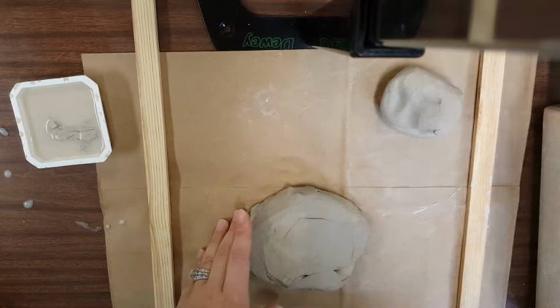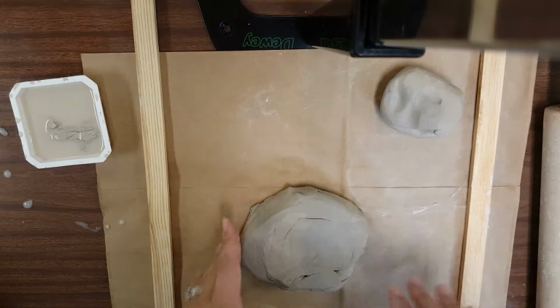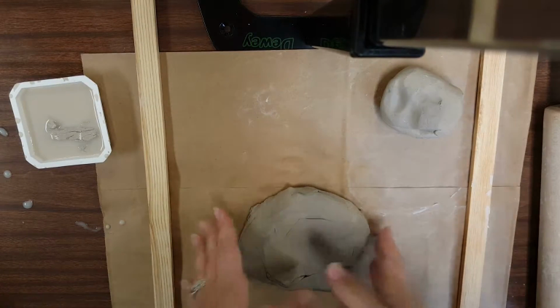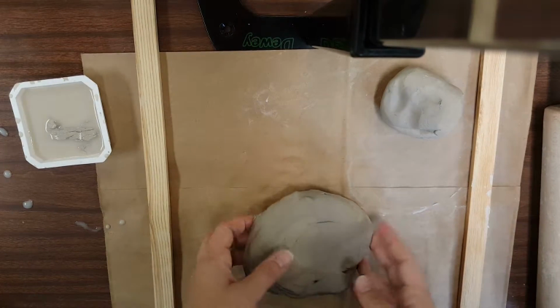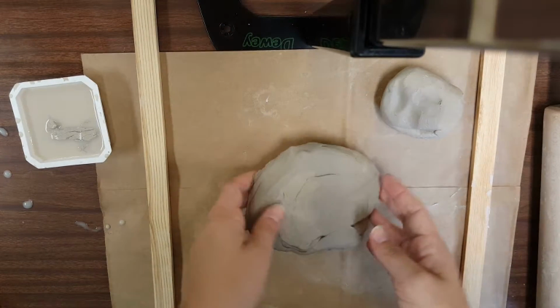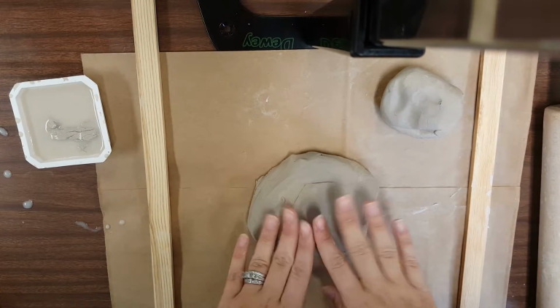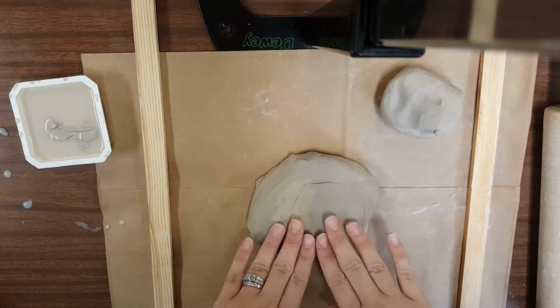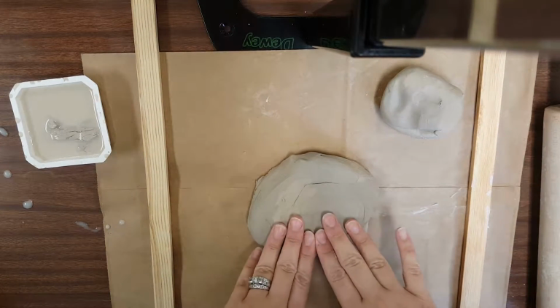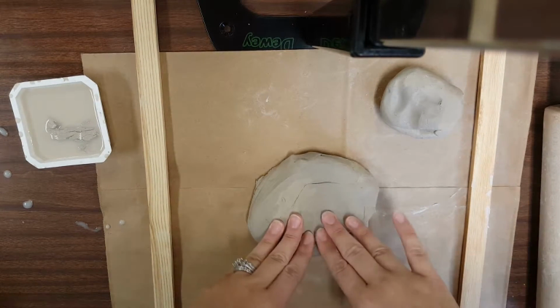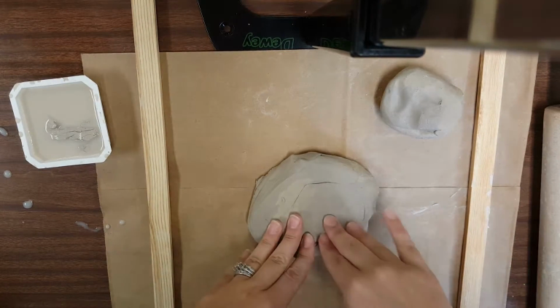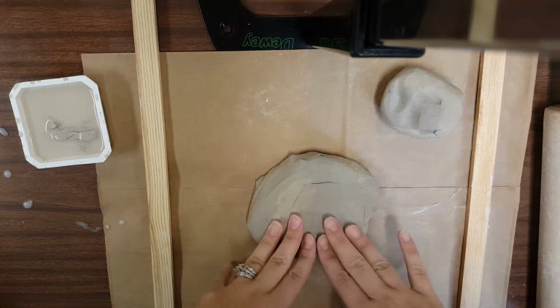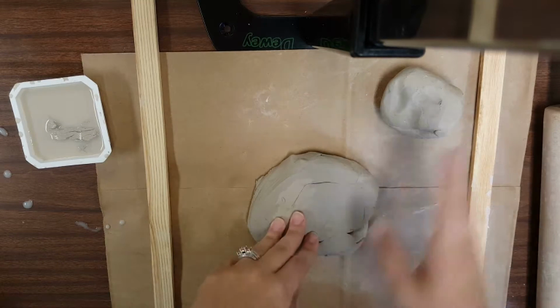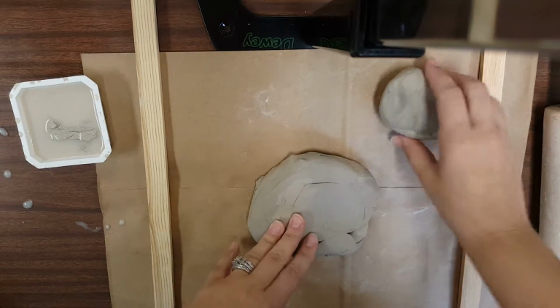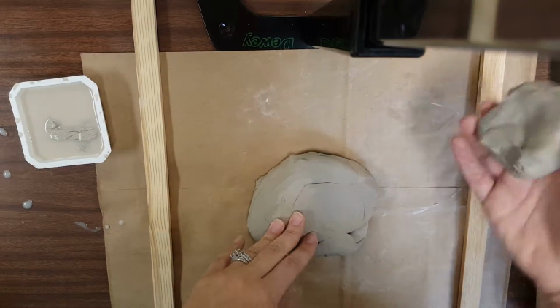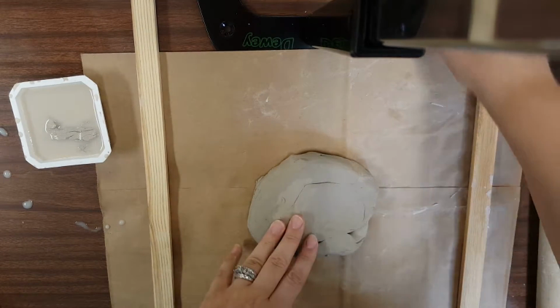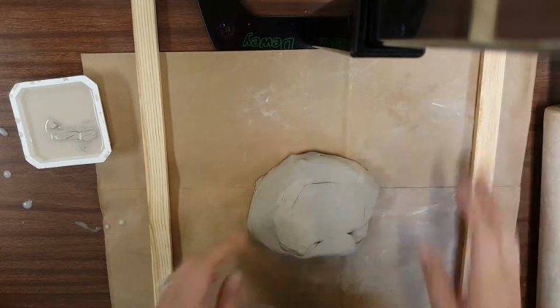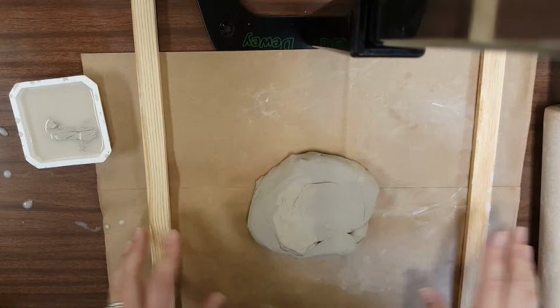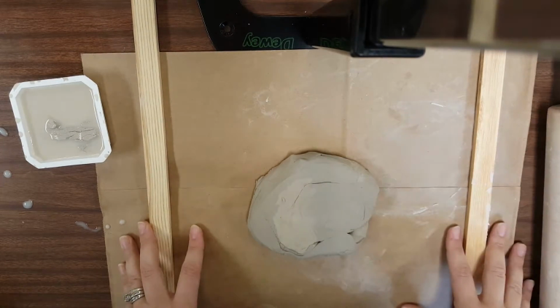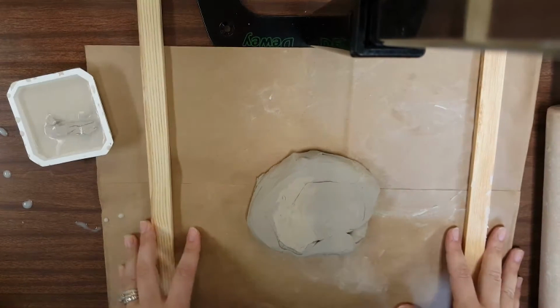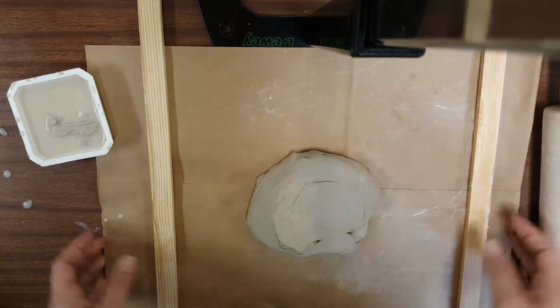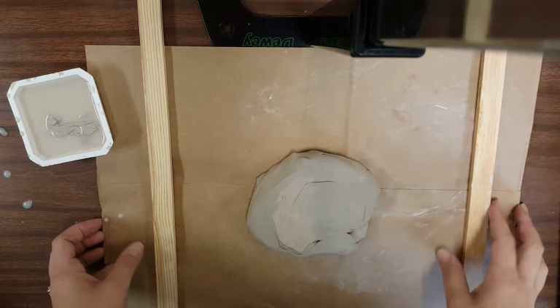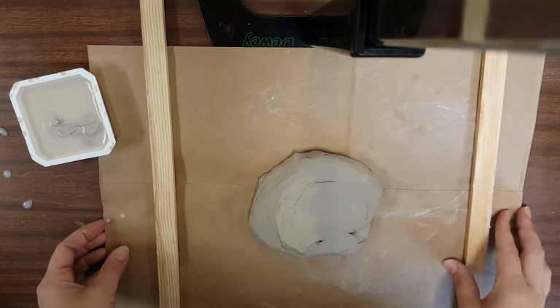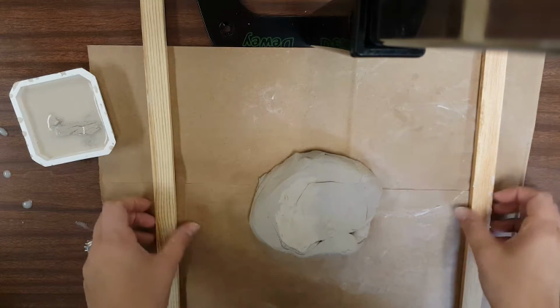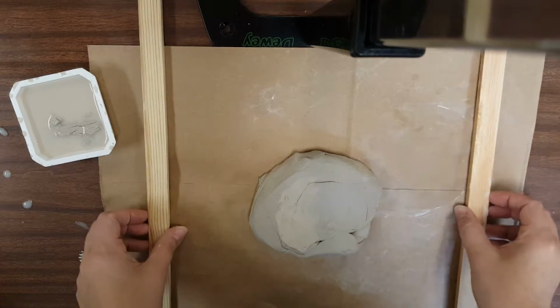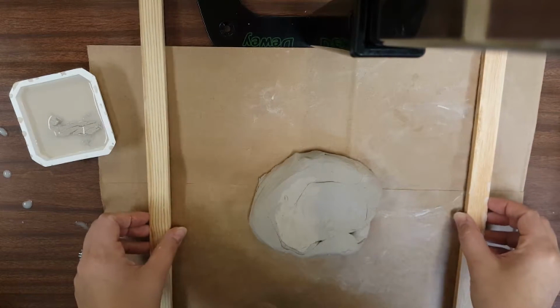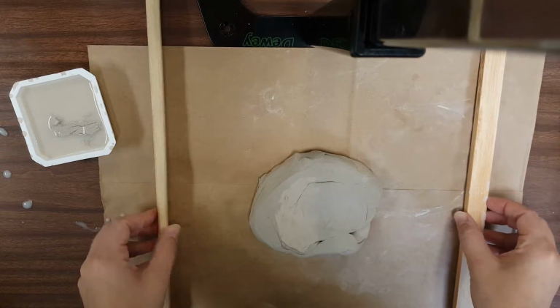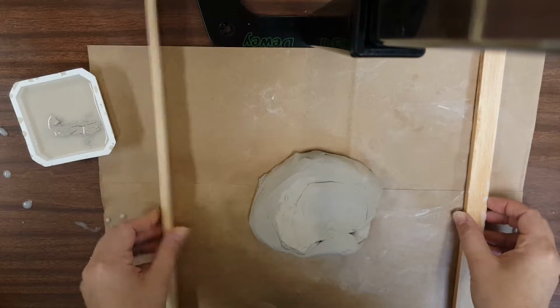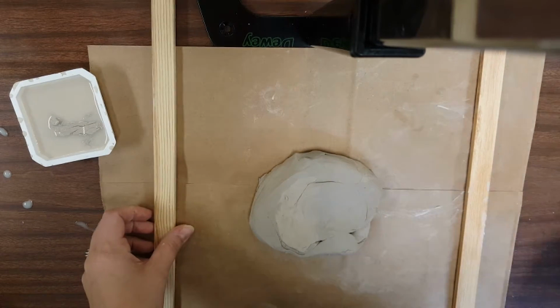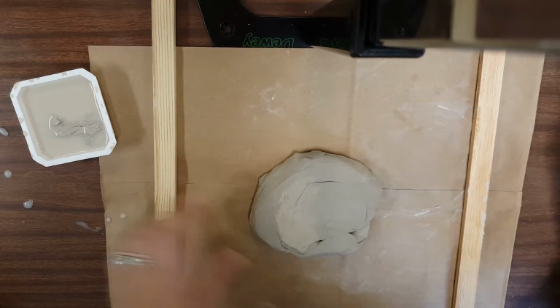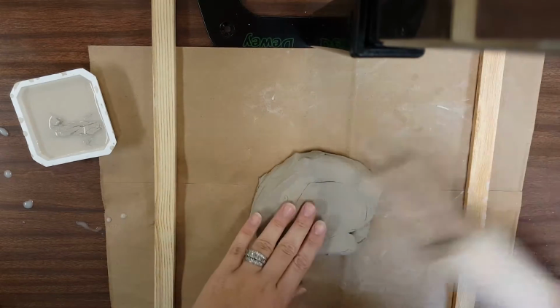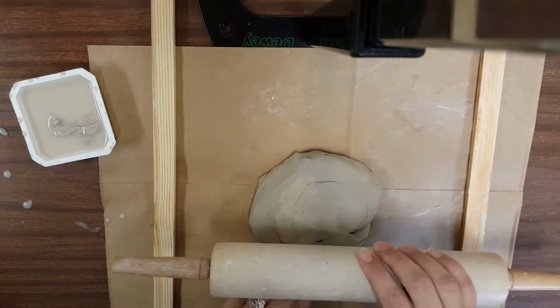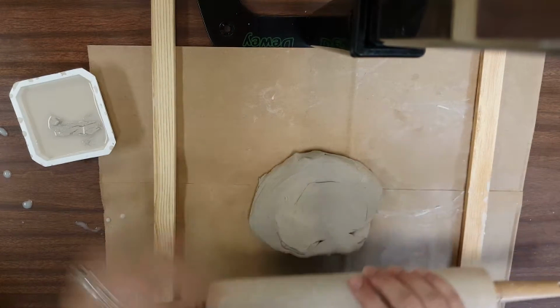Hello everyone! Today we're going to be demonstrating how to use the slab method to create an owl. I have my workspace set up — I have a mat, I have two wooden slats, I have my clay, and I have a rolling pin.